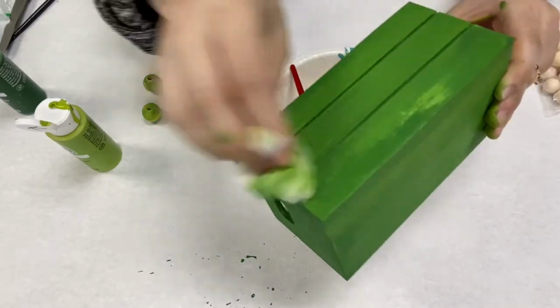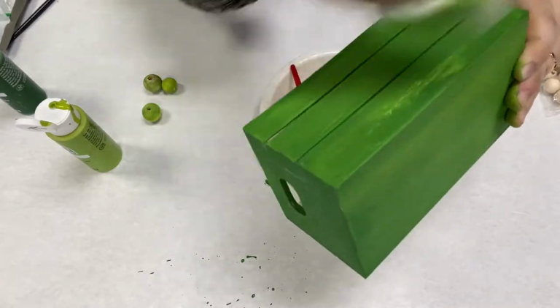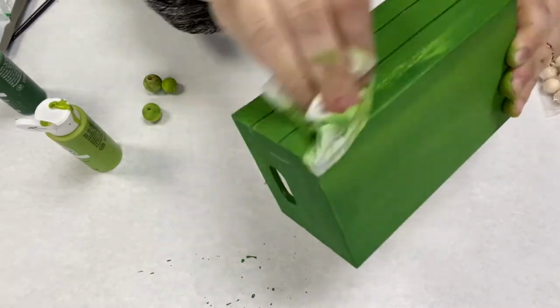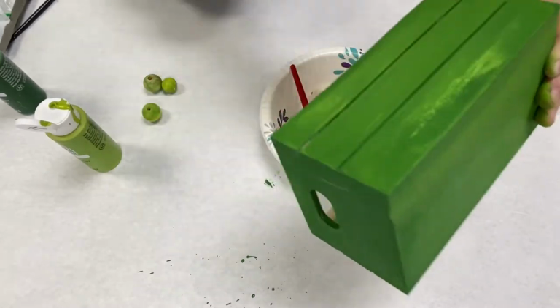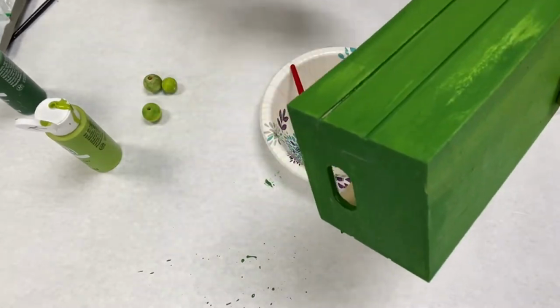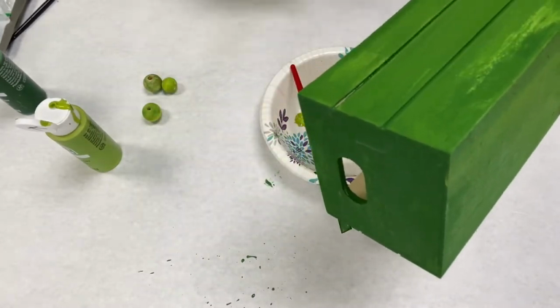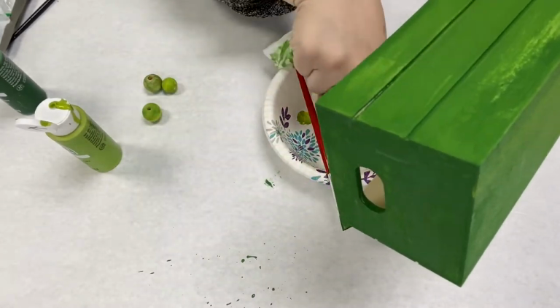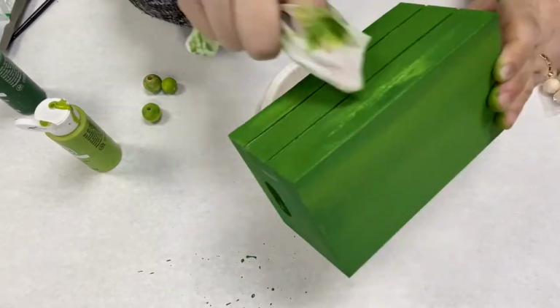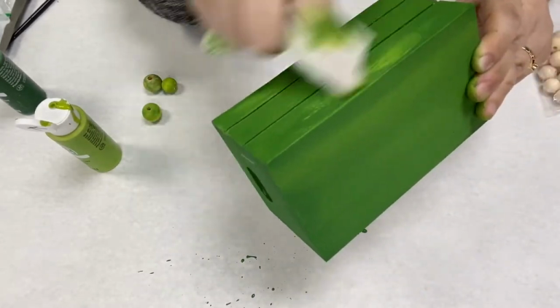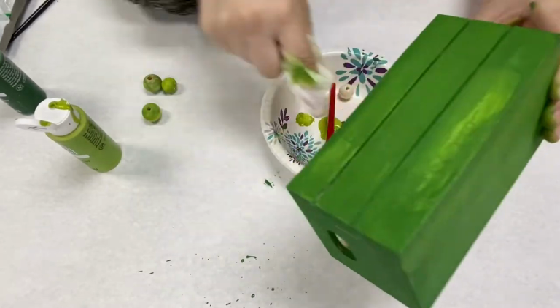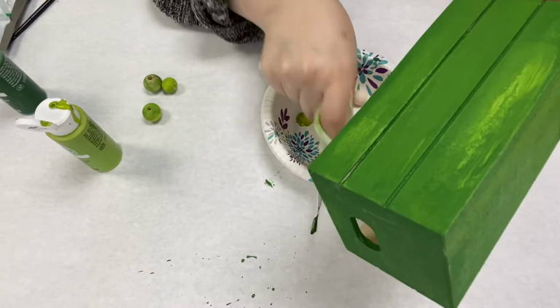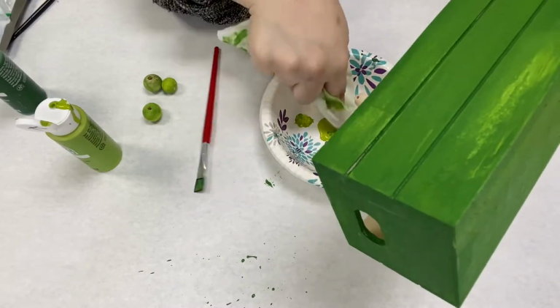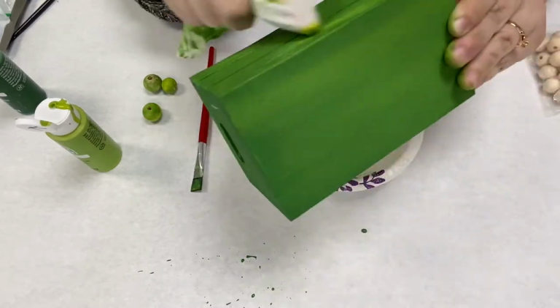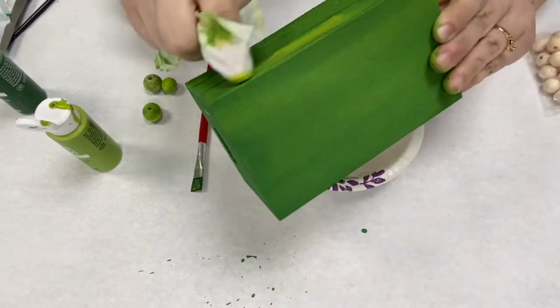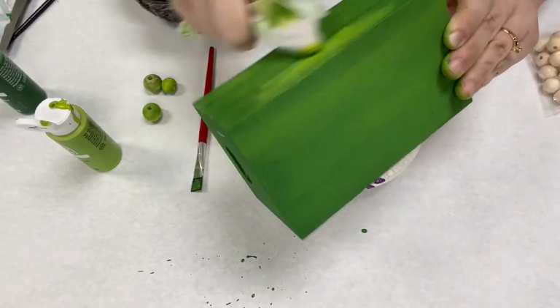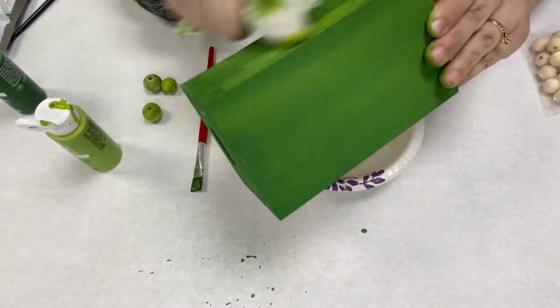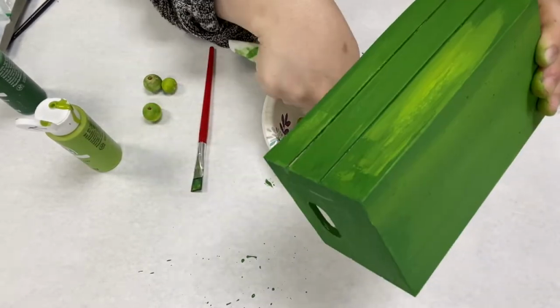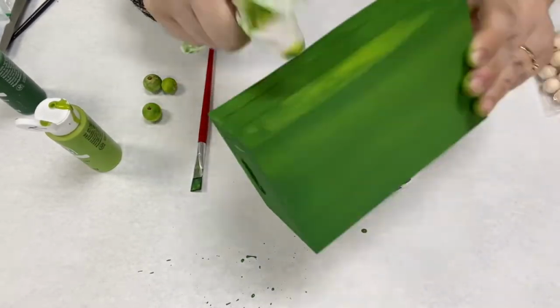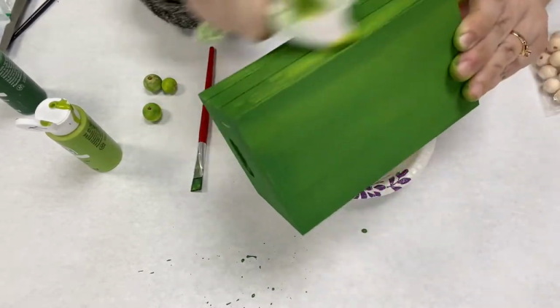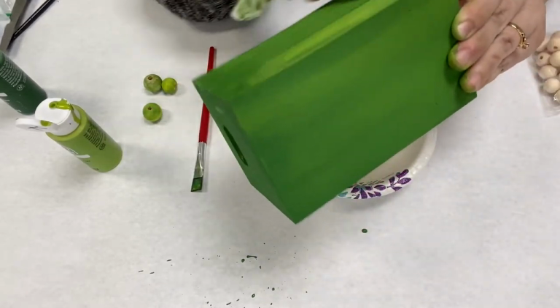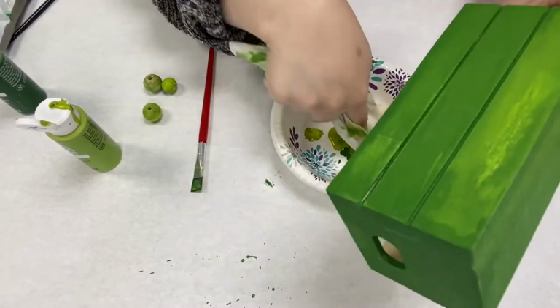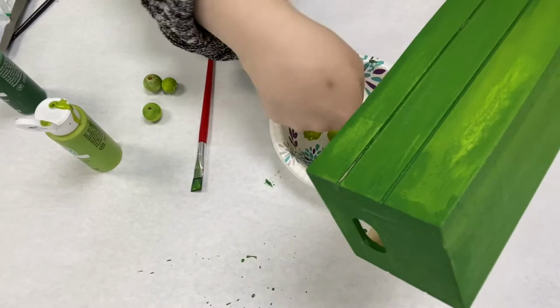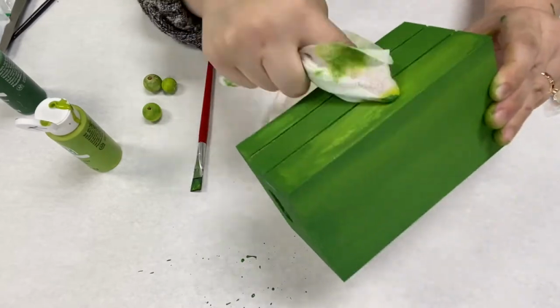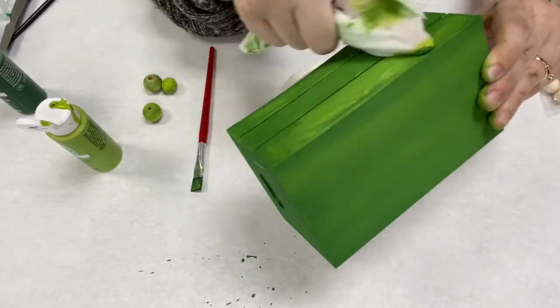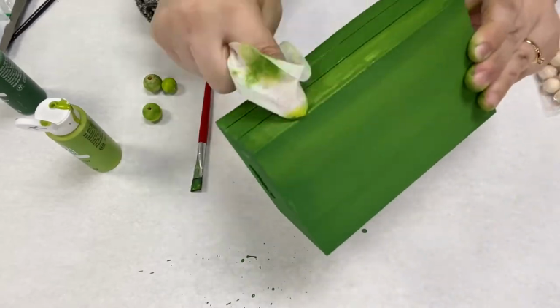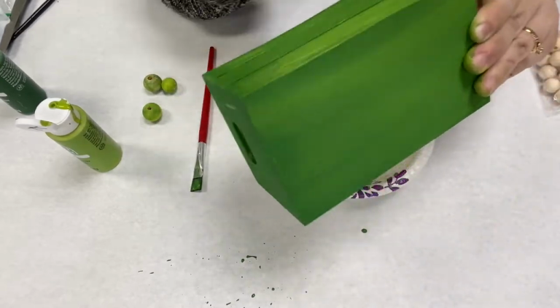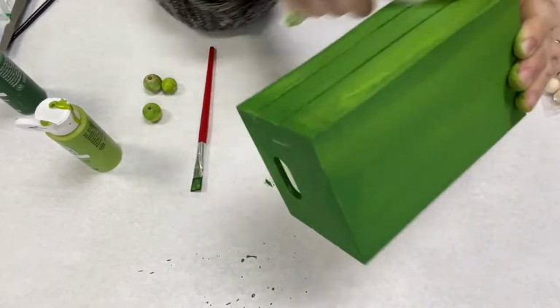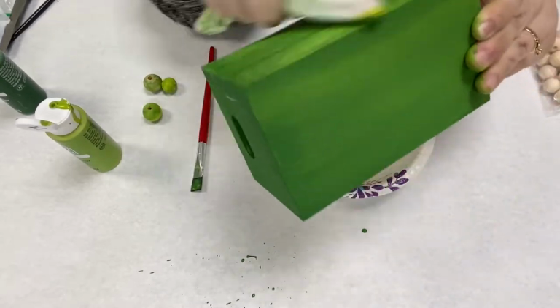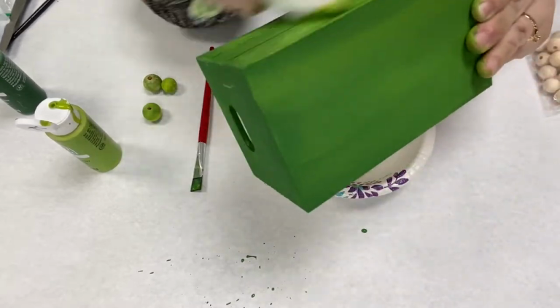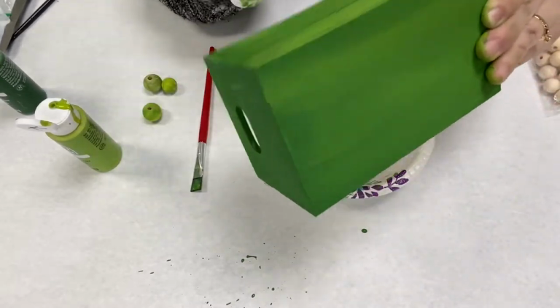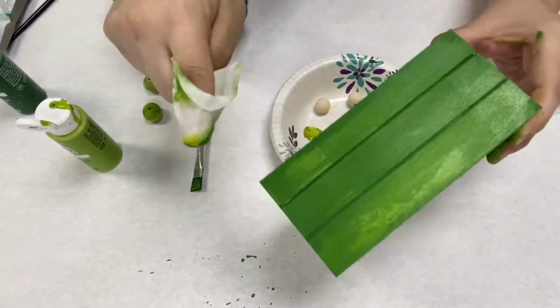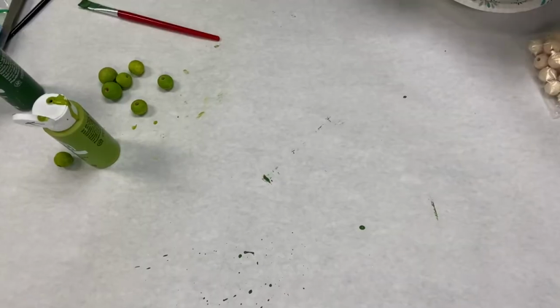So I just kept wiping. I go back in and add a little bit of the darker color off camera, because it was a little too green for my taste. But I really like the top — how it just really blended together.